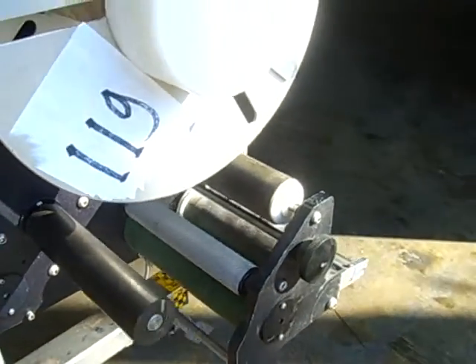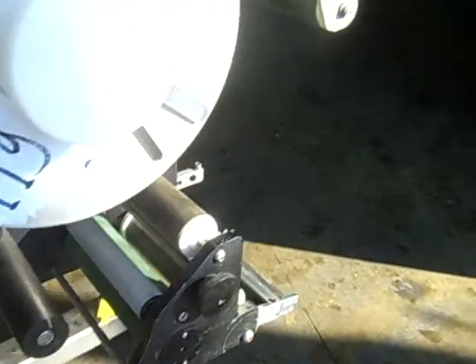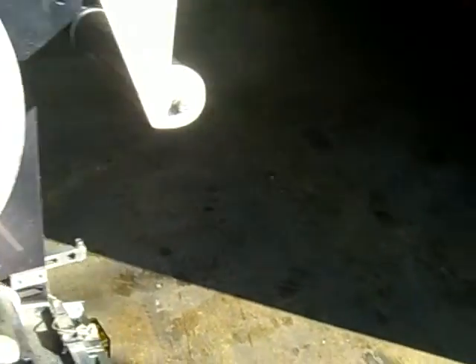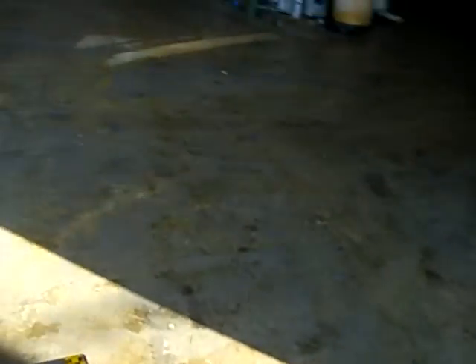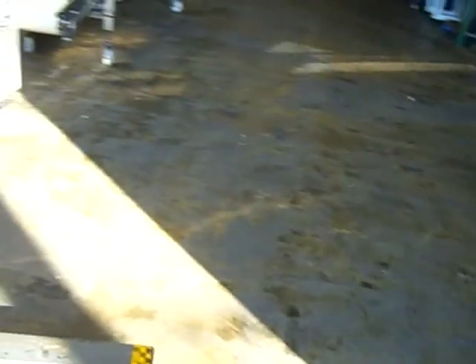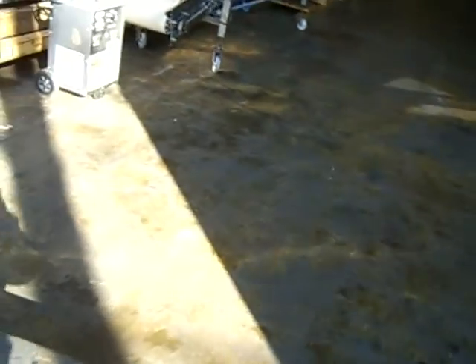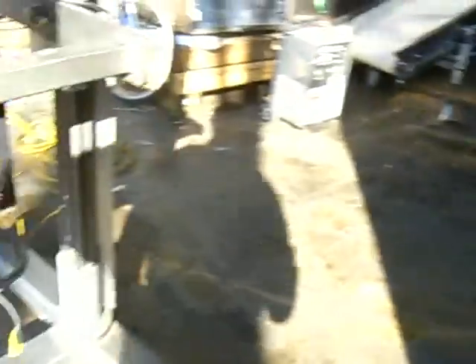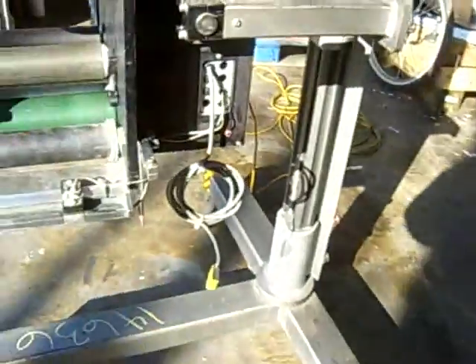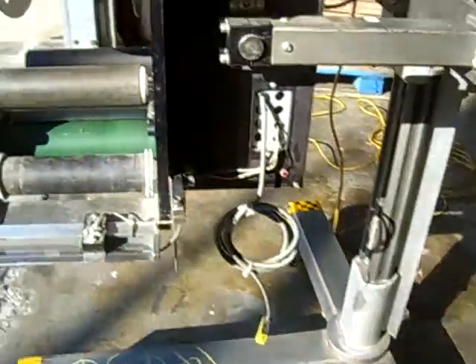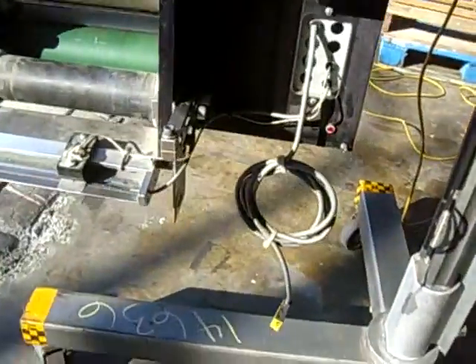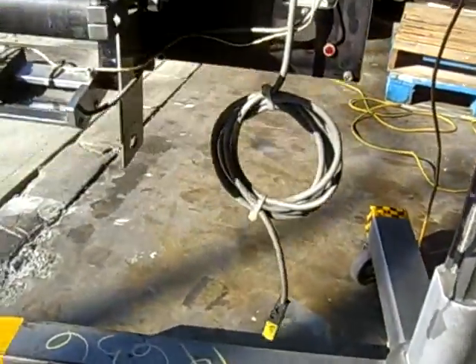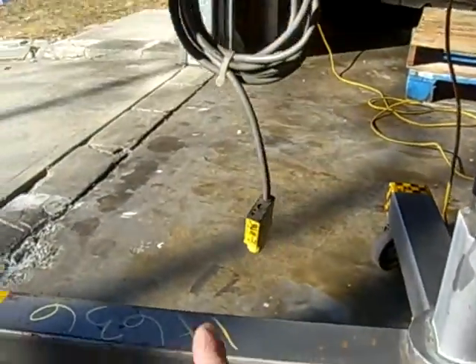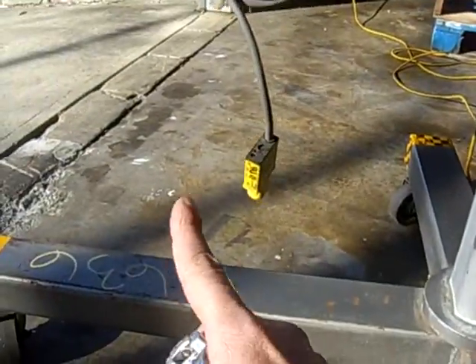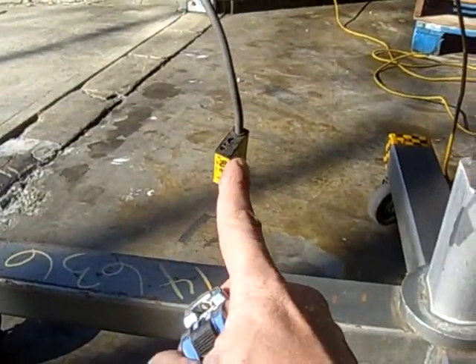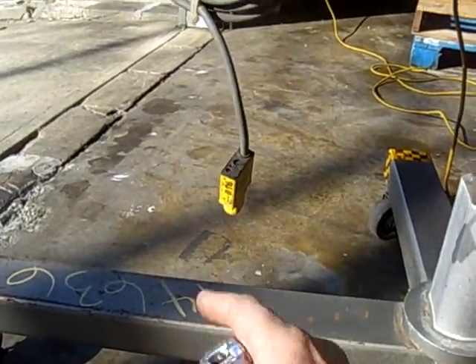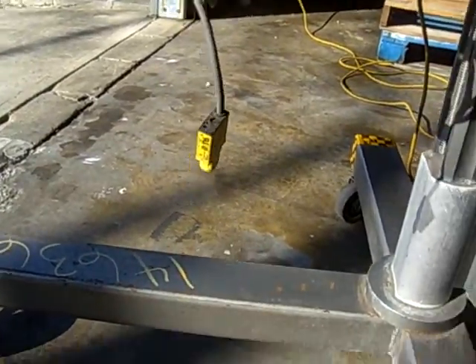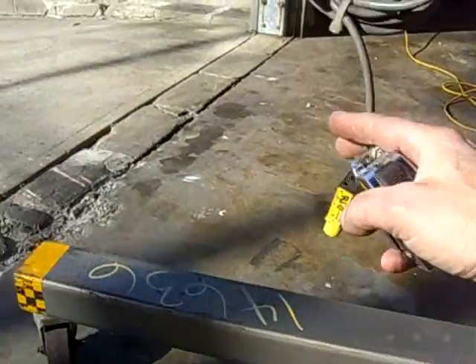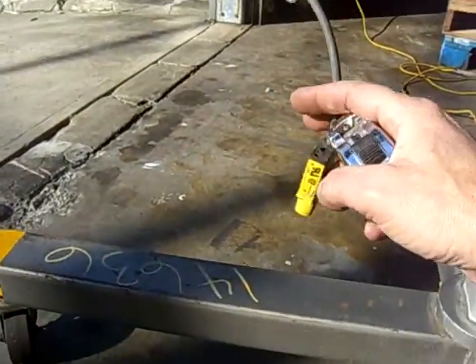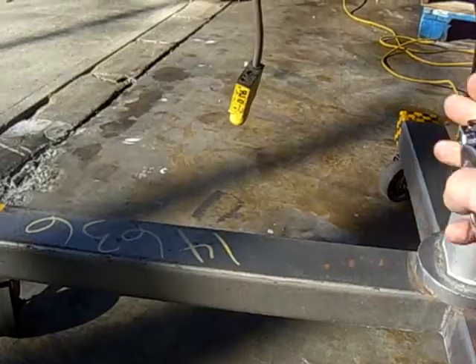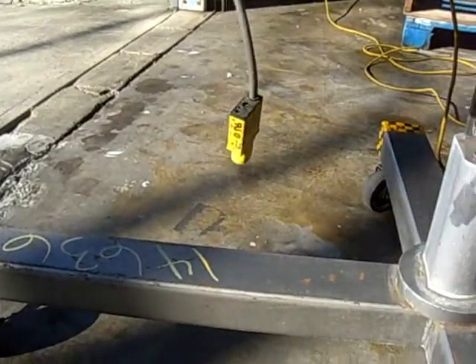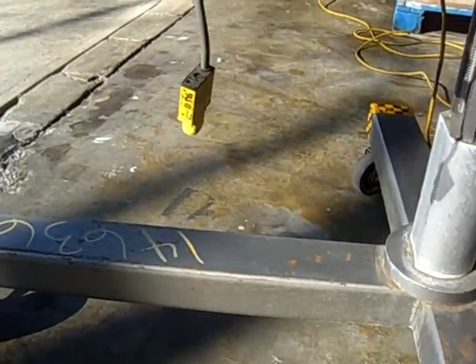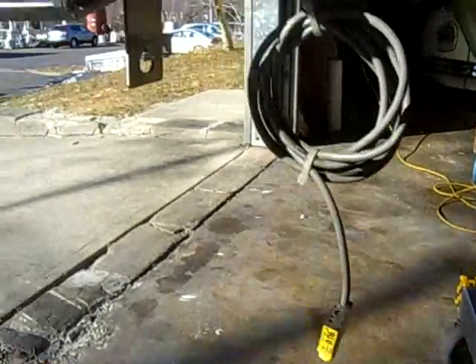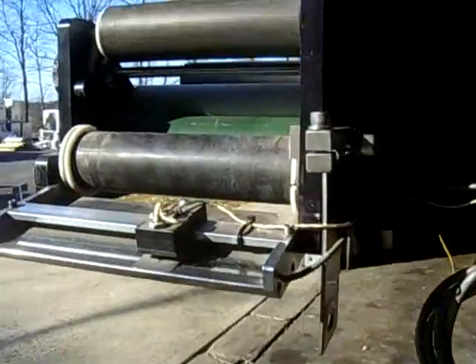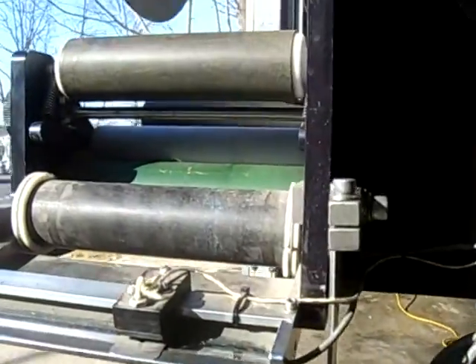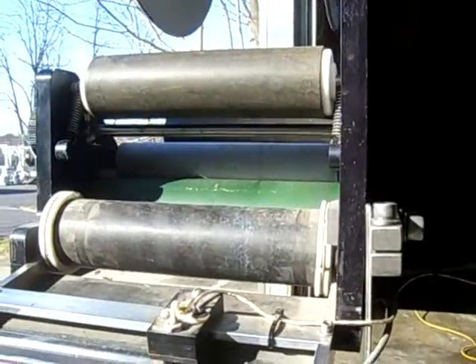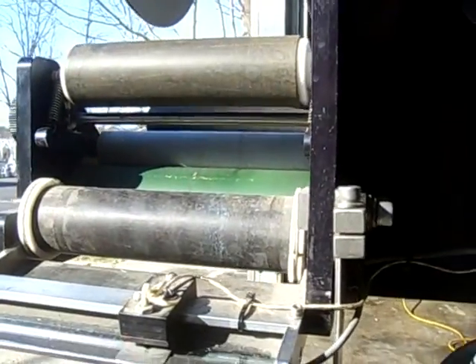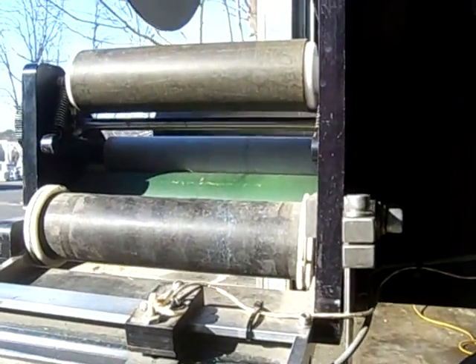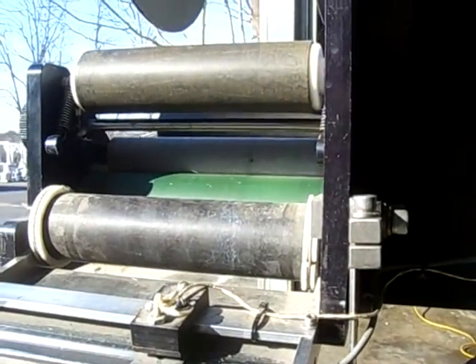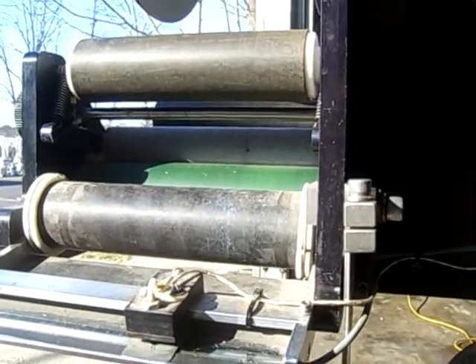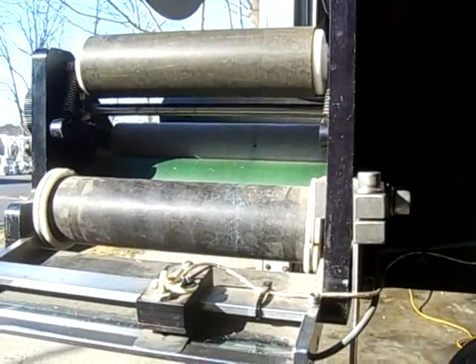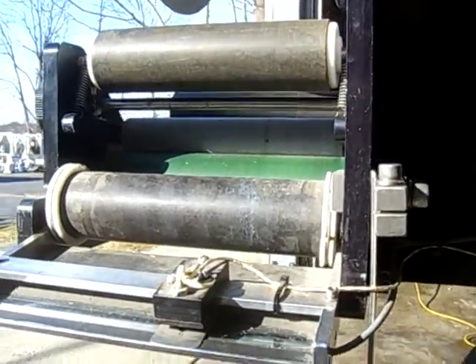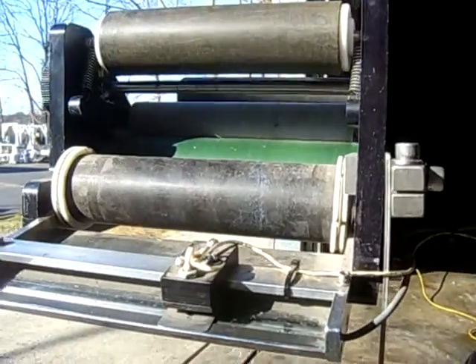The product sensor is hooked up here. So if this was hooked up right here to a conveyor, or you pass the product in front of it, you'll see what'll happen. So it only goes once when the product is there.